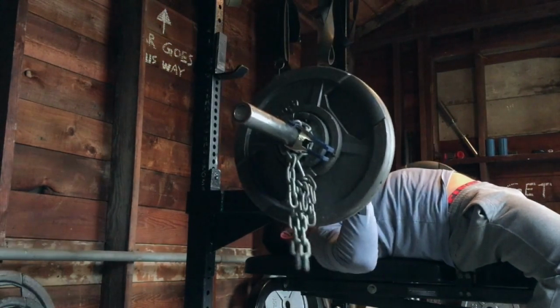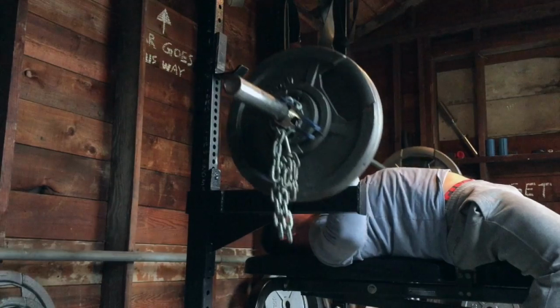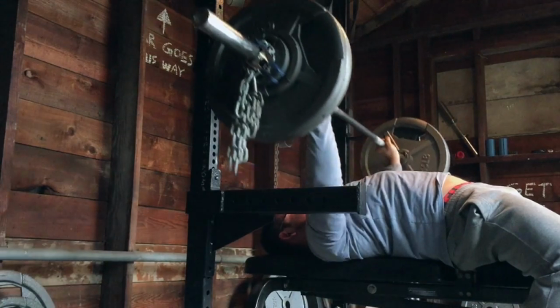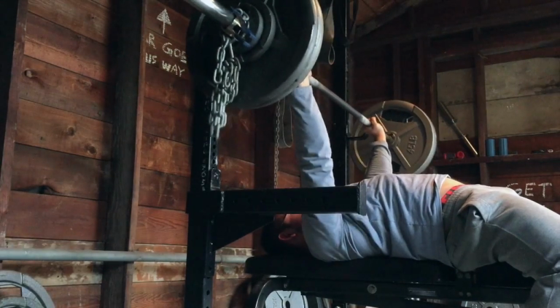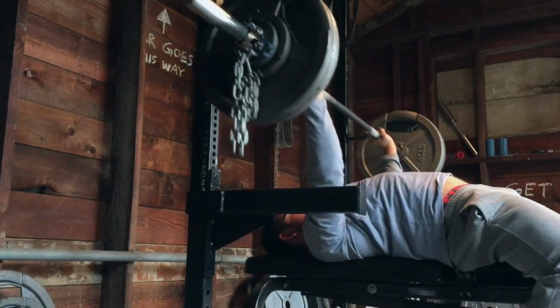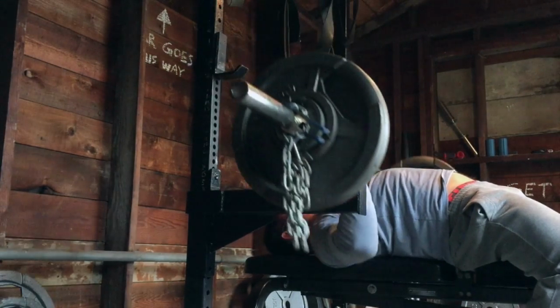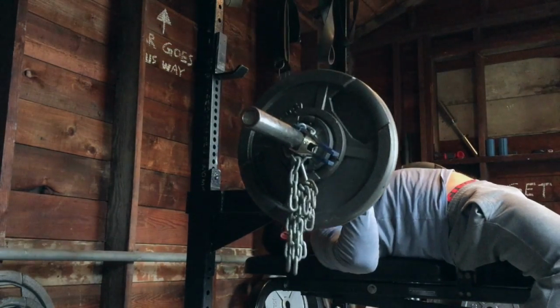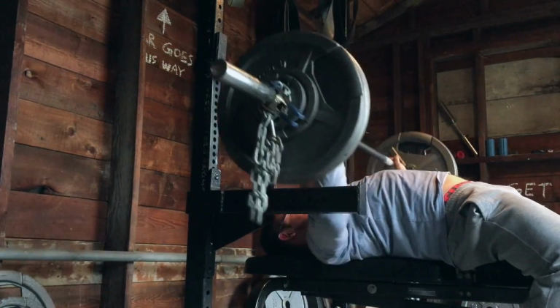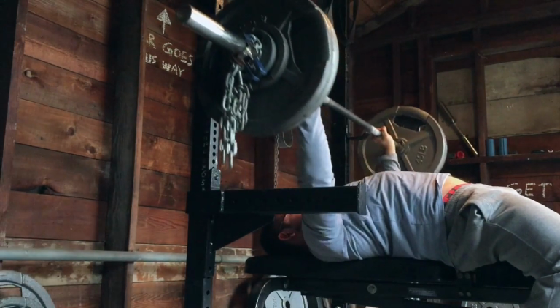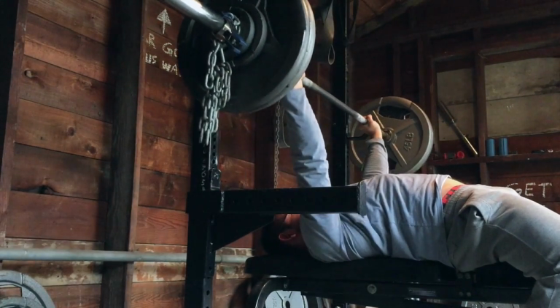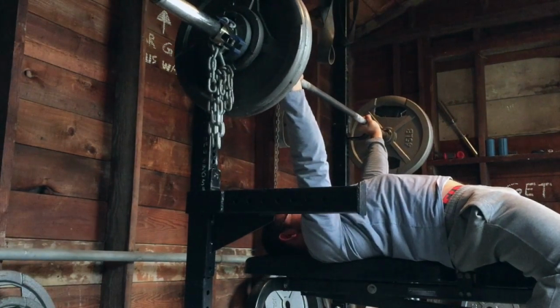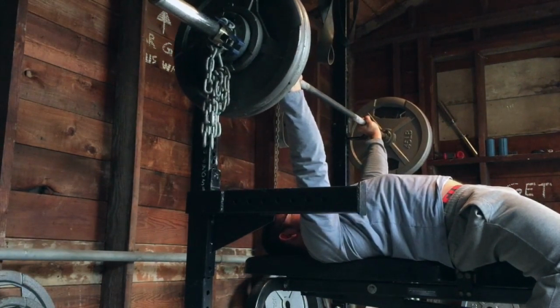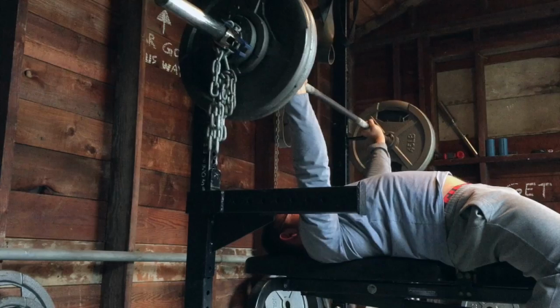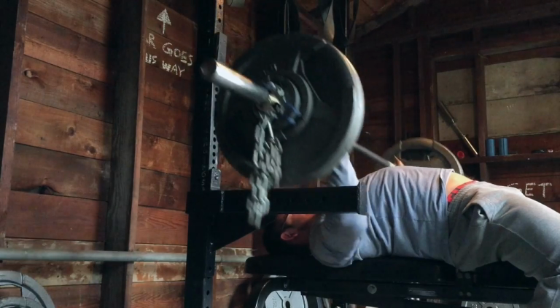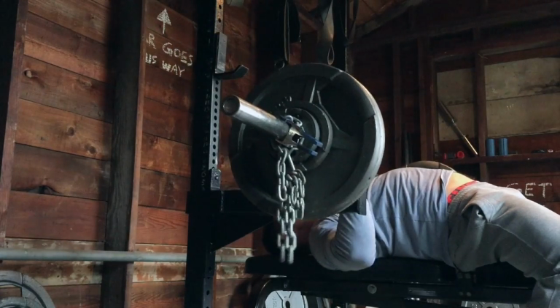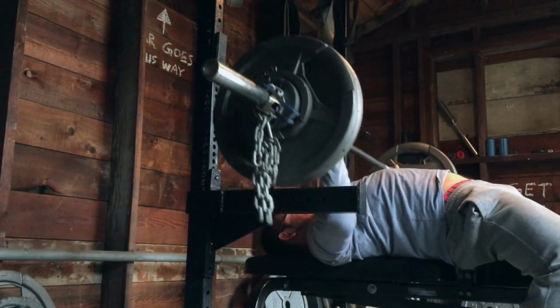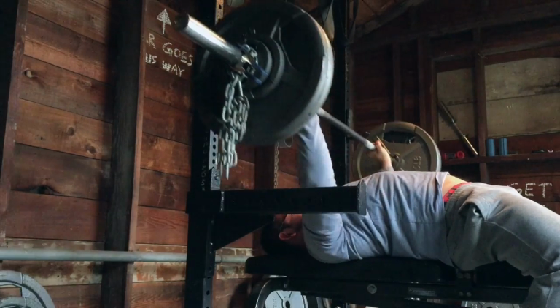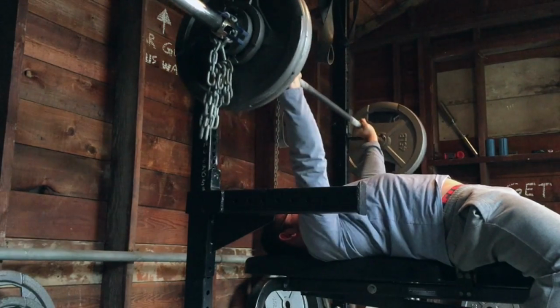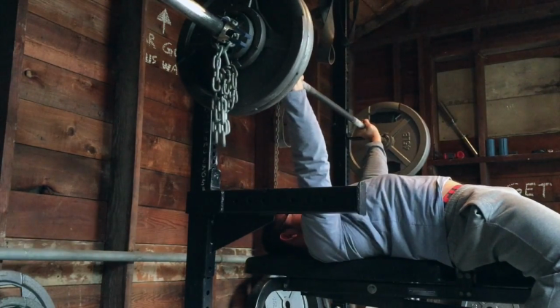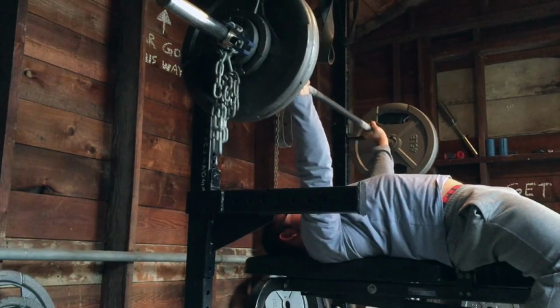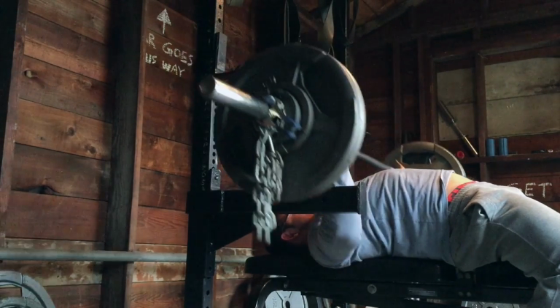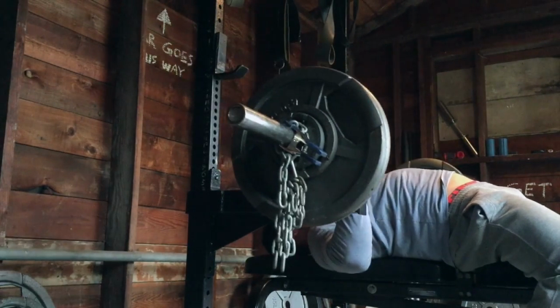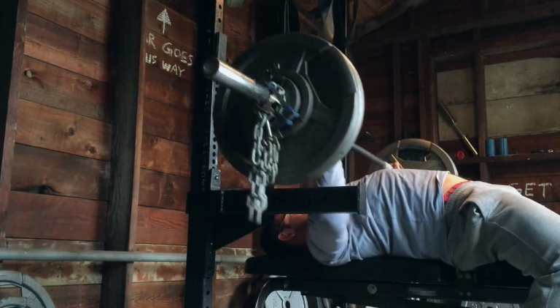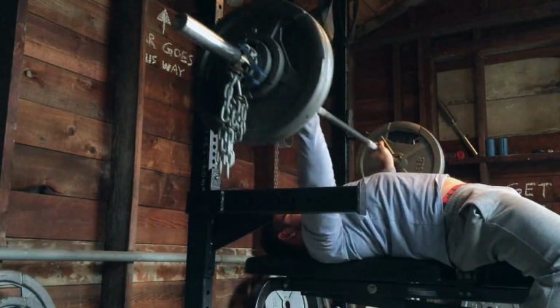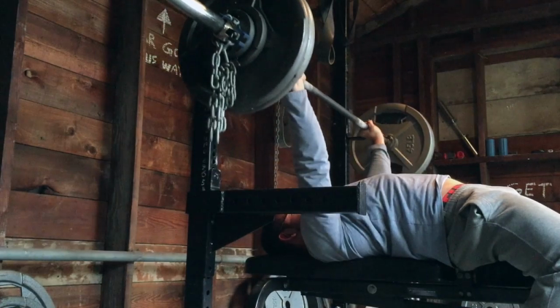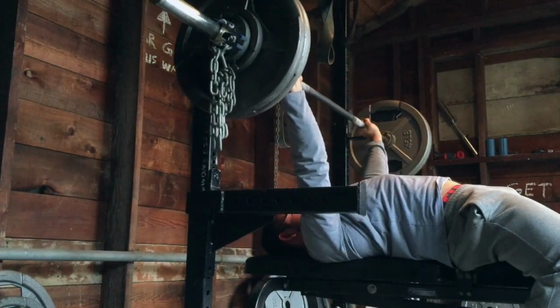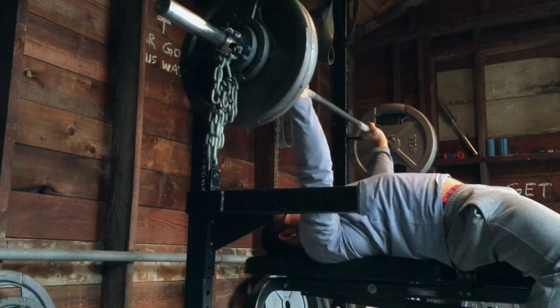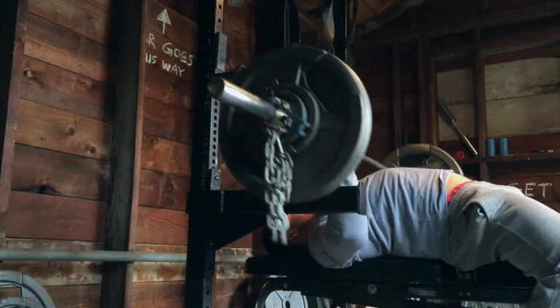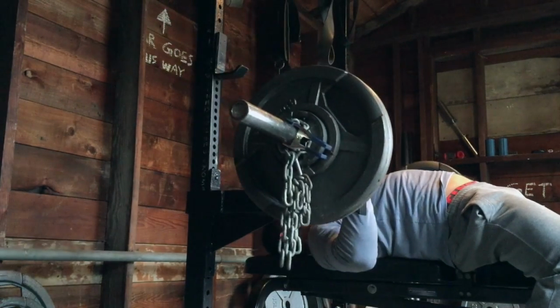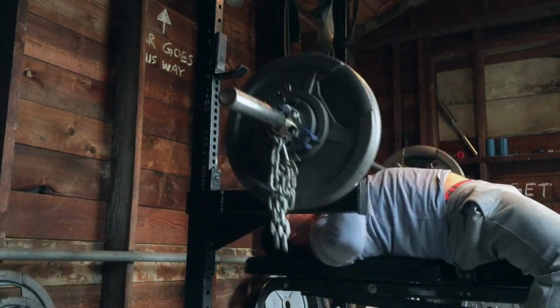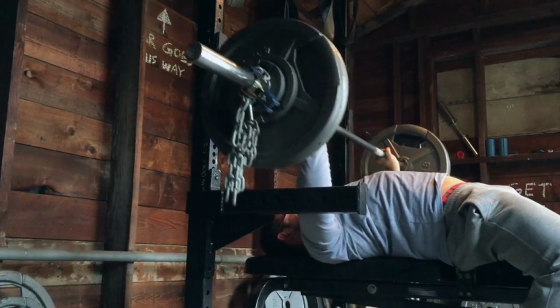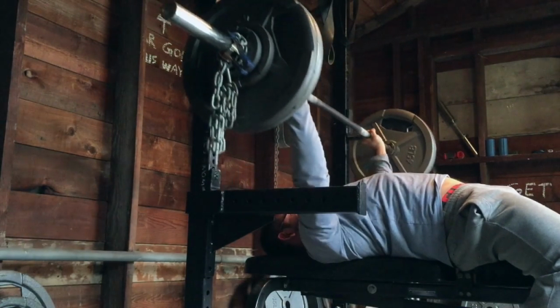My first exercise was max reps with 265 on paused bench. Last week I got 10 and this week I also got 10, but this time with 265 instead of 260, so pretty happy with that. It's good progress for me.